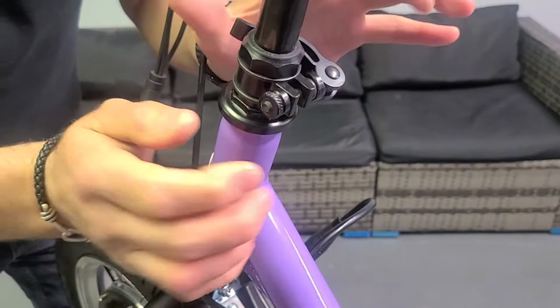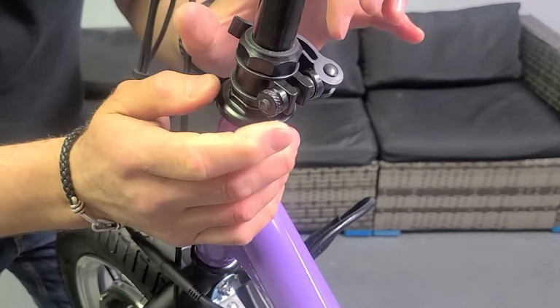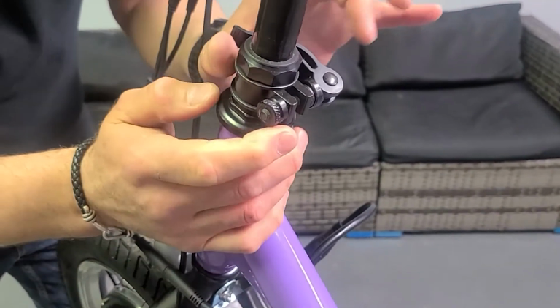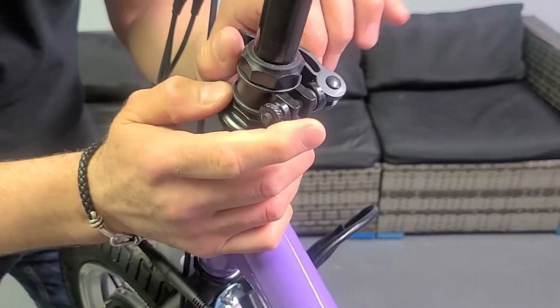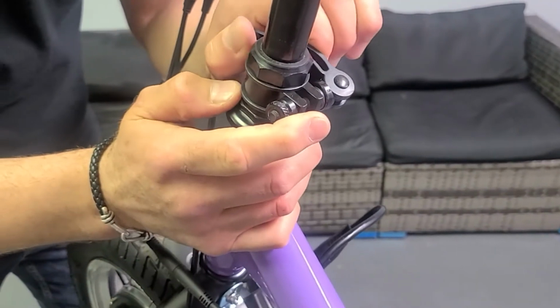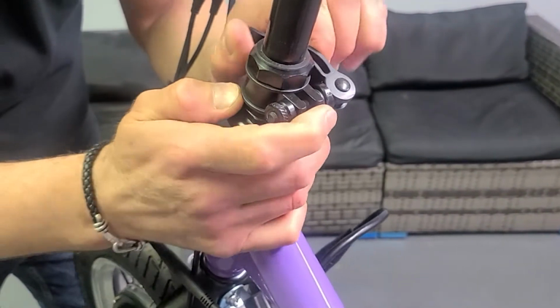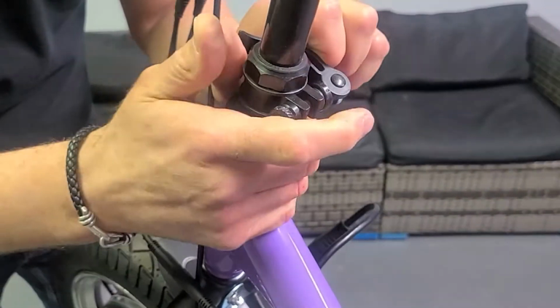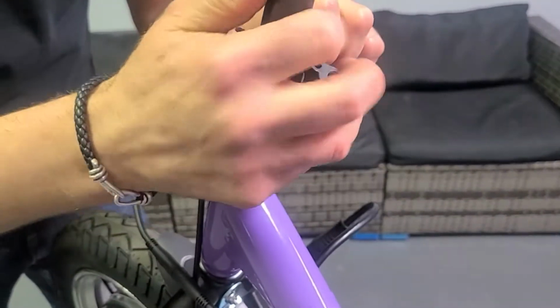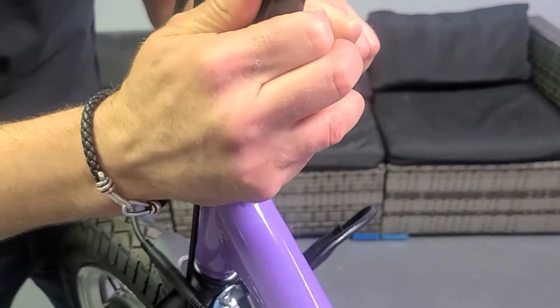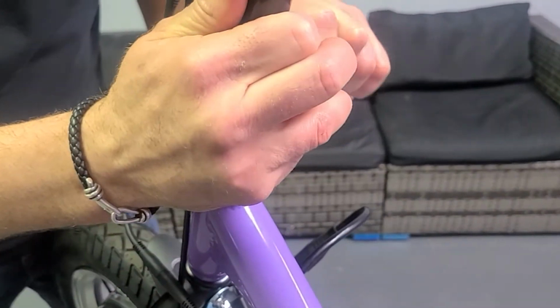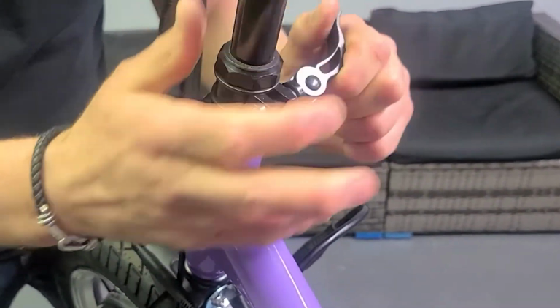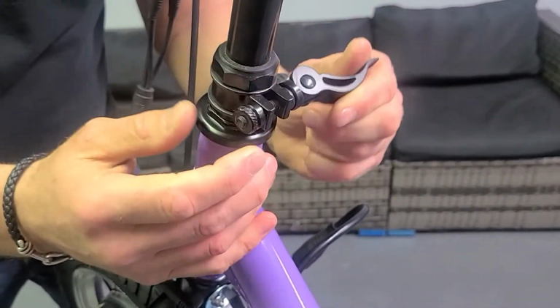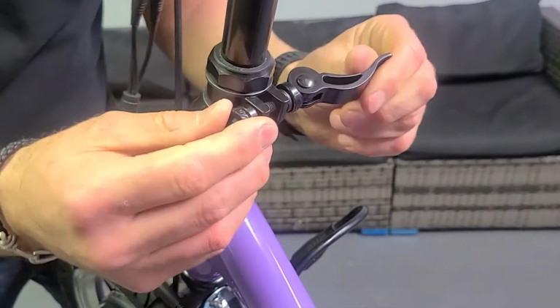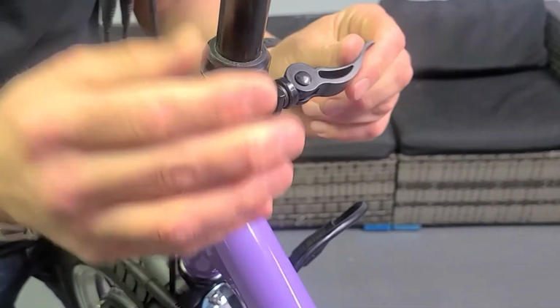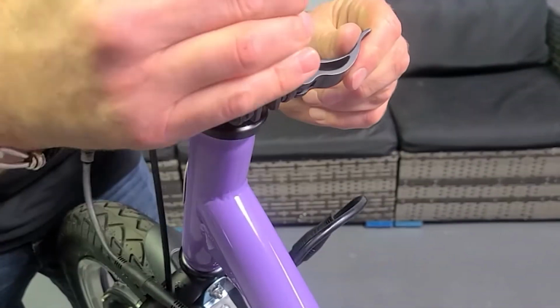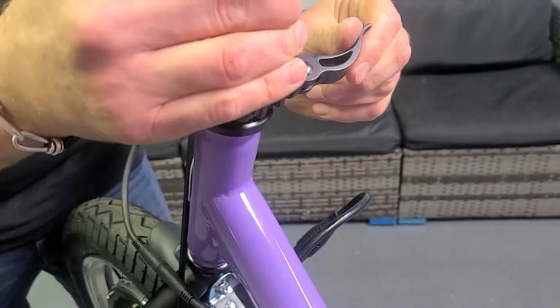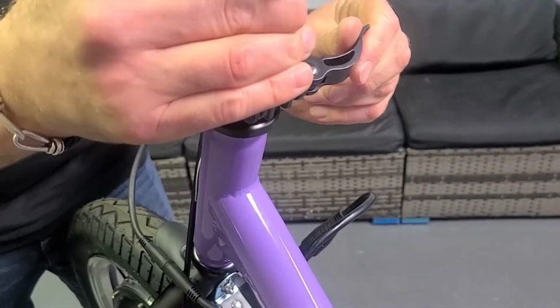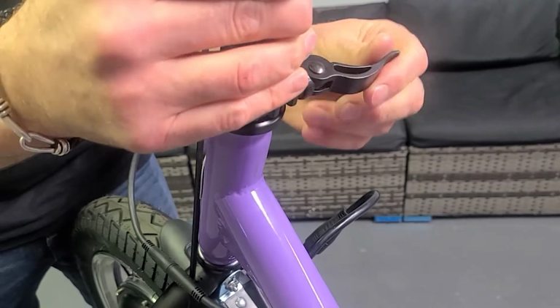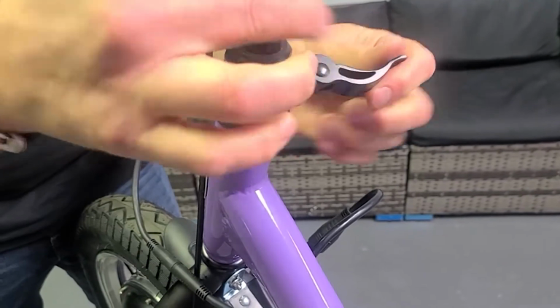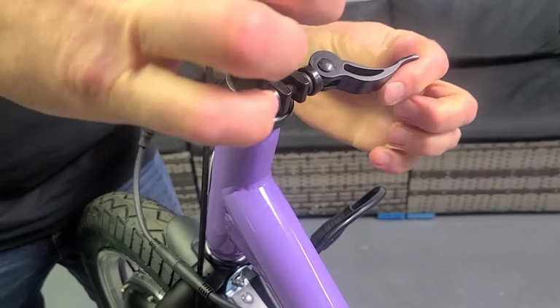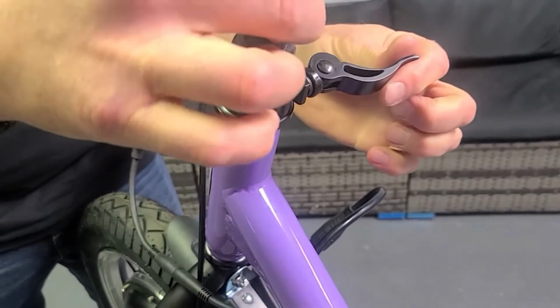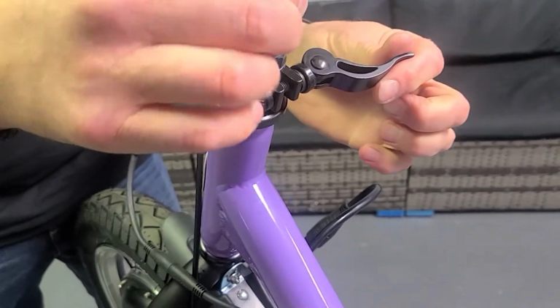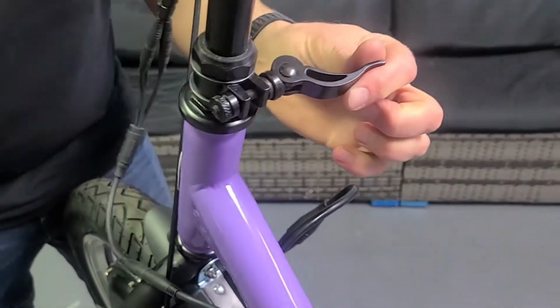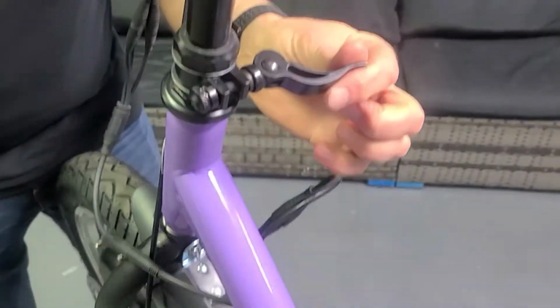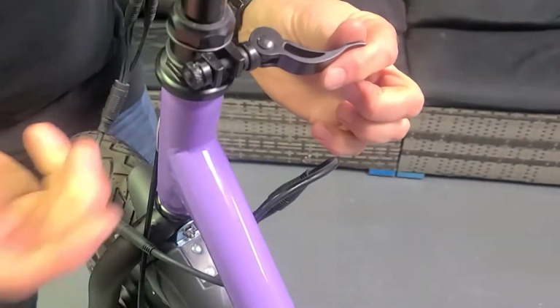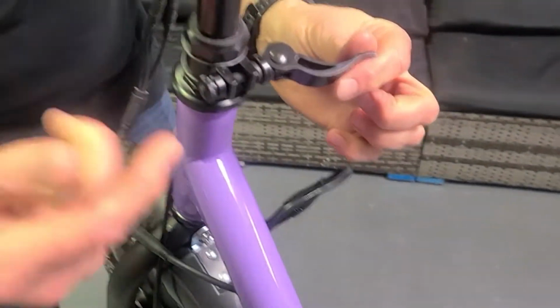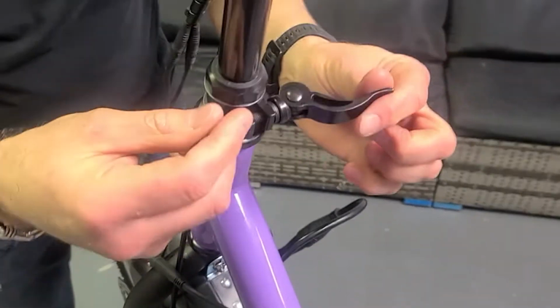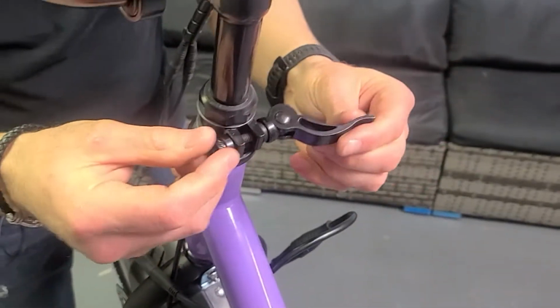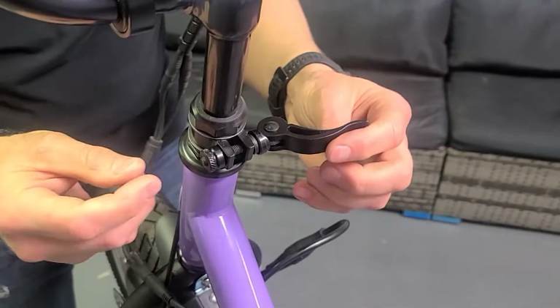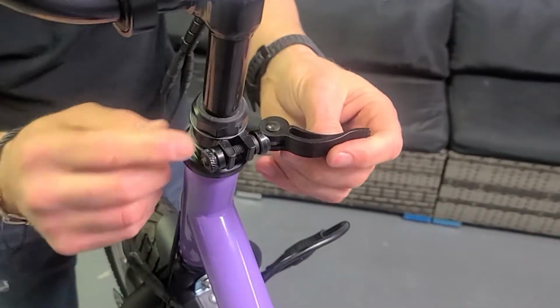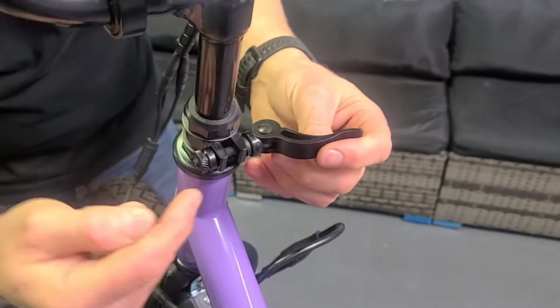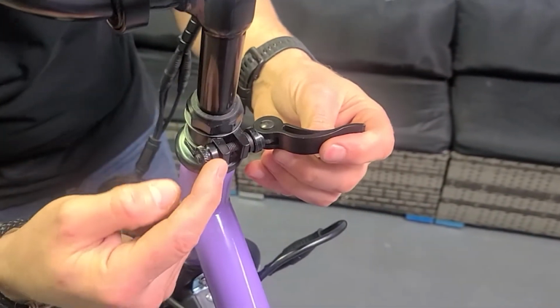You're going to use your thumb to open this clamp up. When it's fully opened it's not putting any pressure, and you can see the handlebar wants to fall — there's no pressure there.